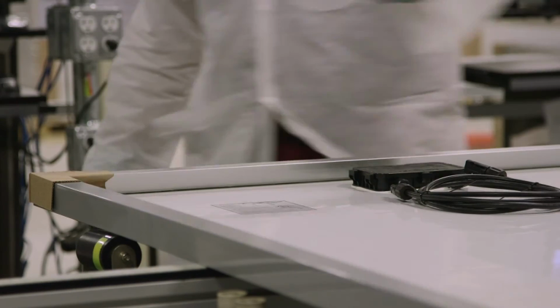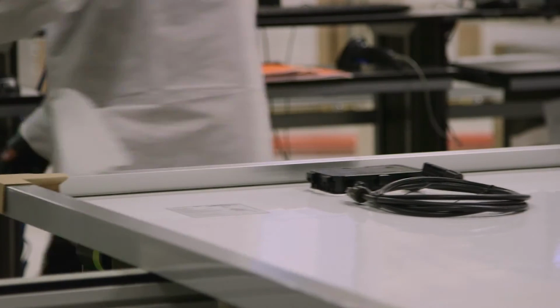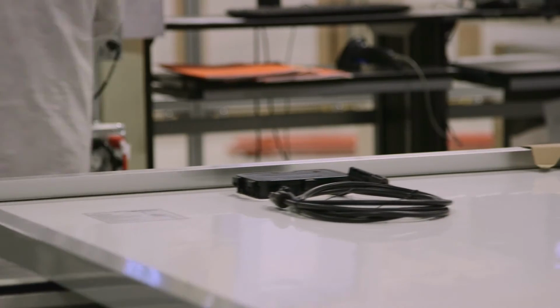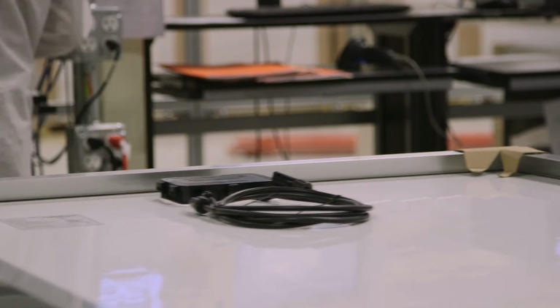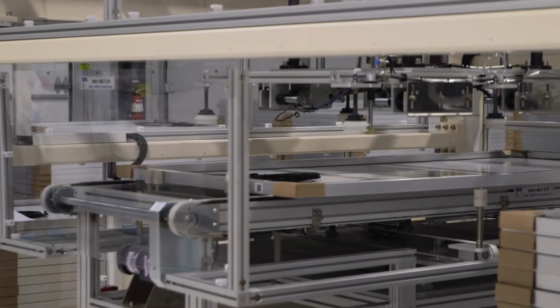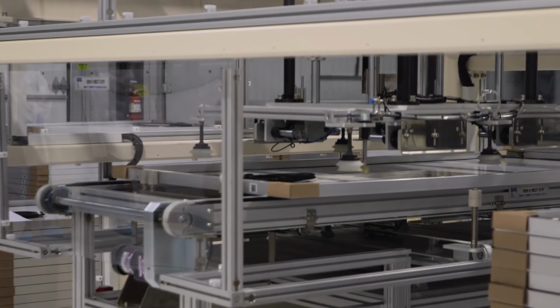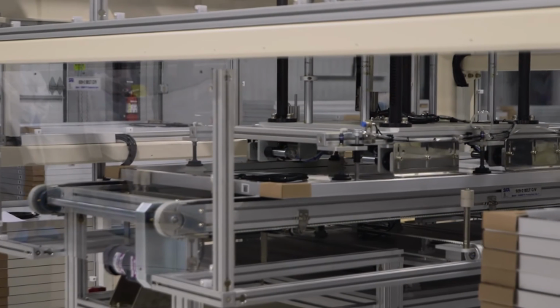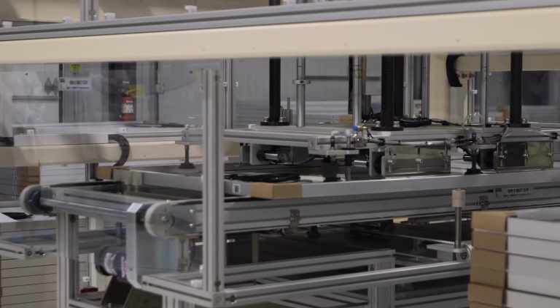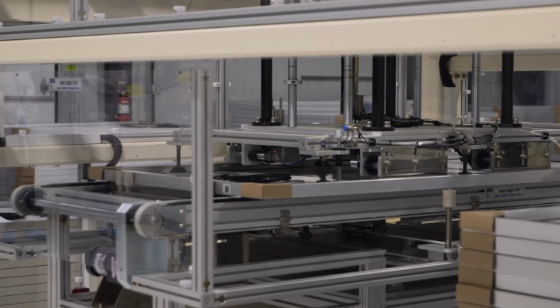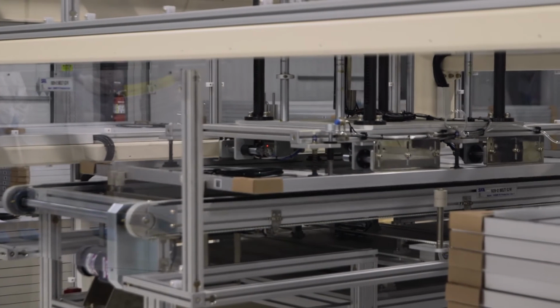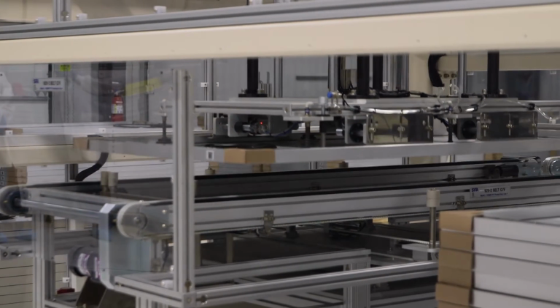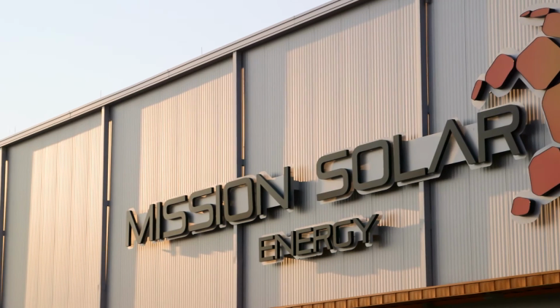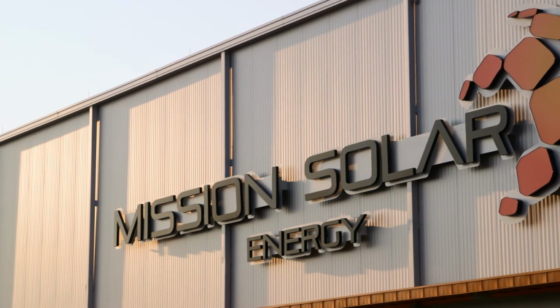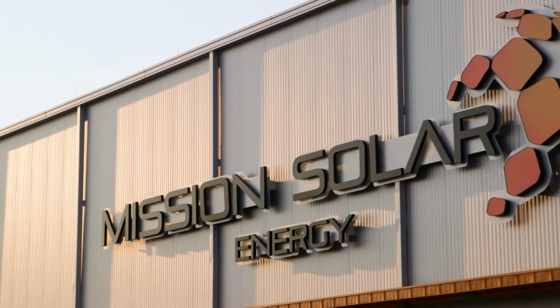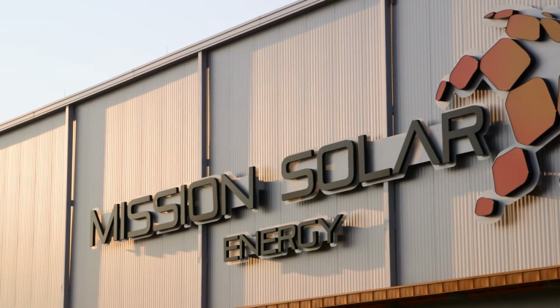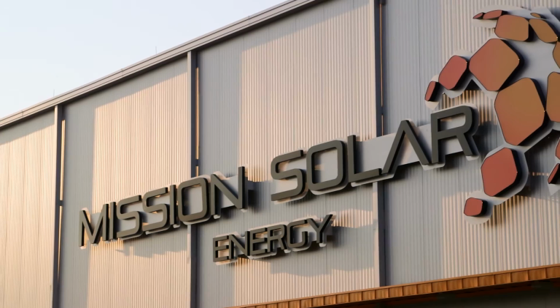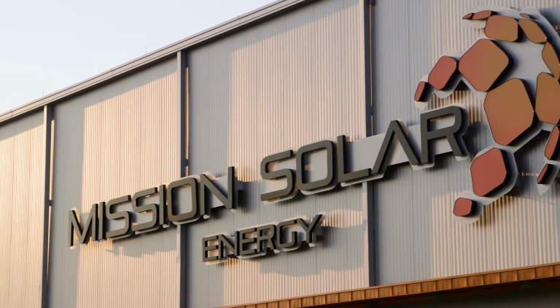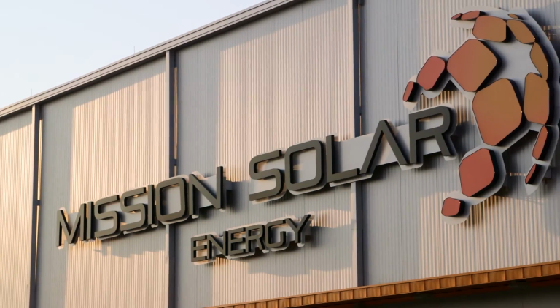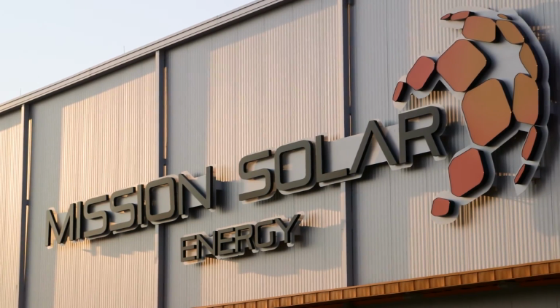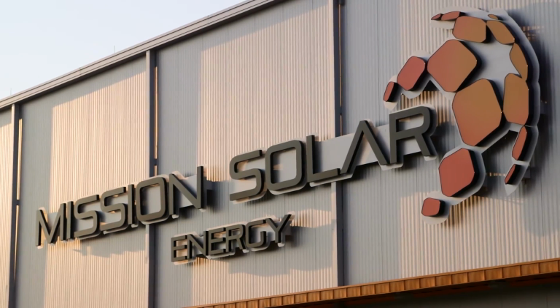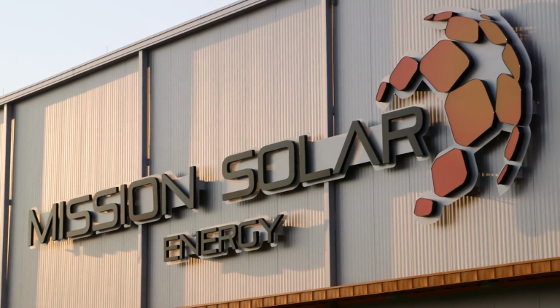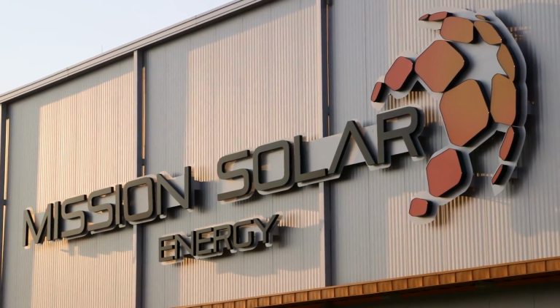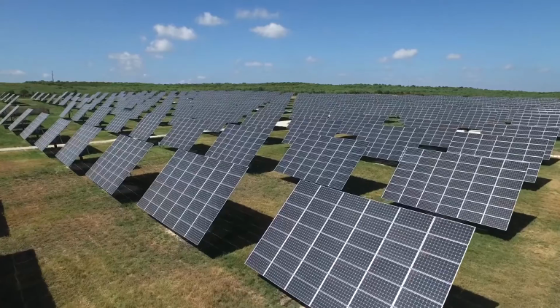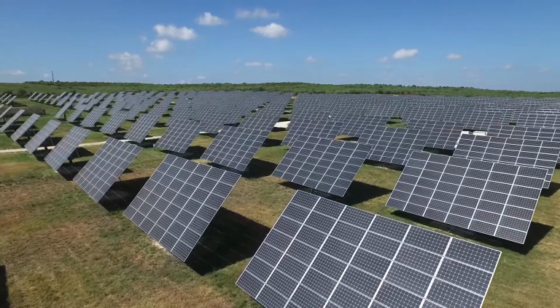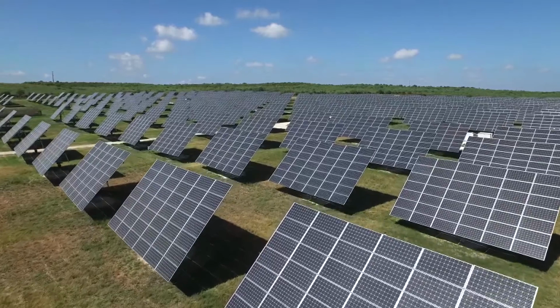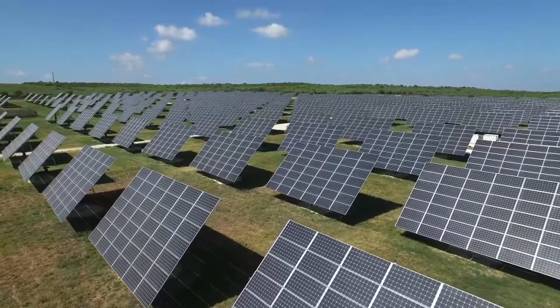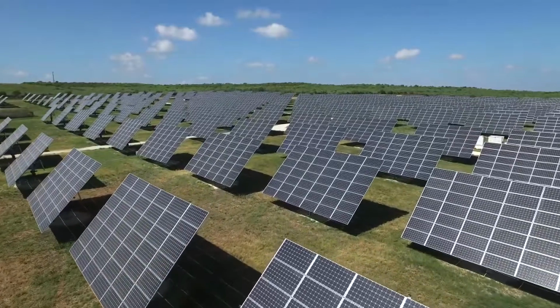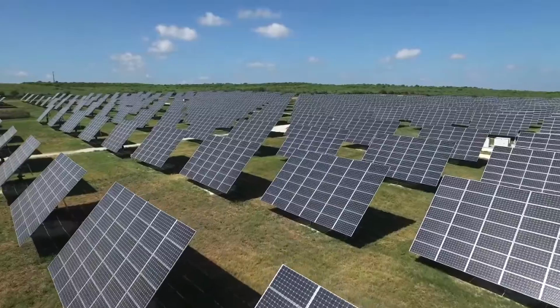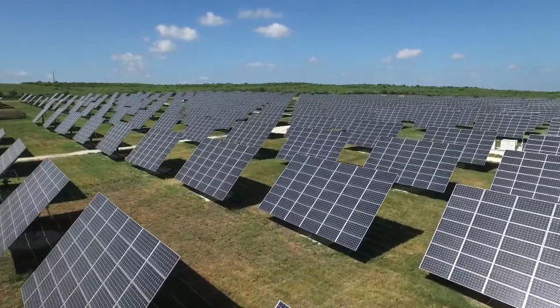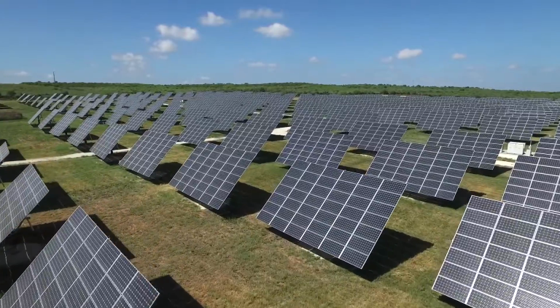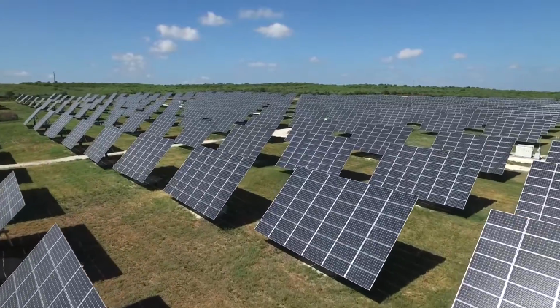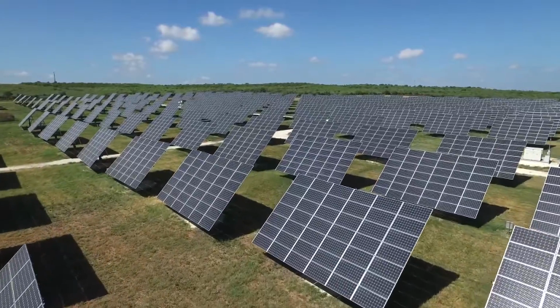All modules are UL certified and 100% EL sorted. Our customers rely on Mission Solar Energy for dependable modules and excellent customer service. That's why they turn to us time and again for the best in solar technology.